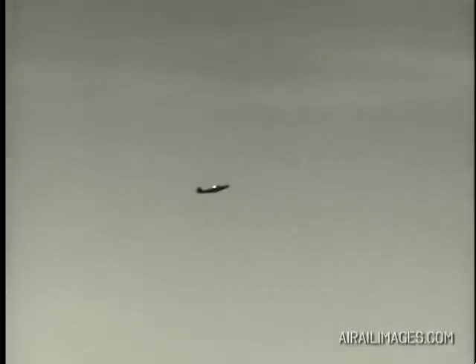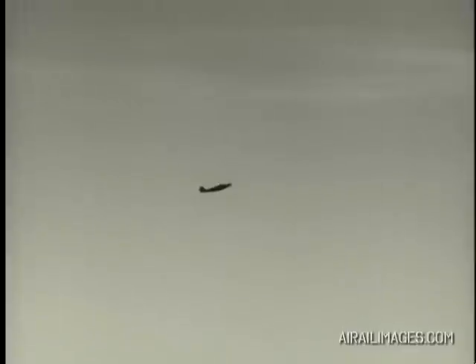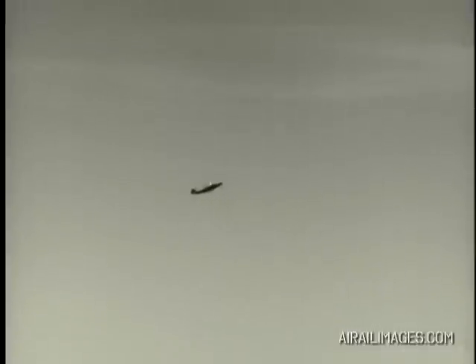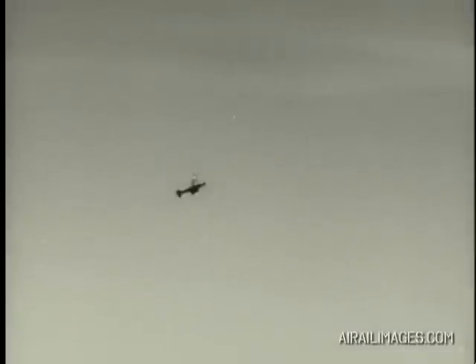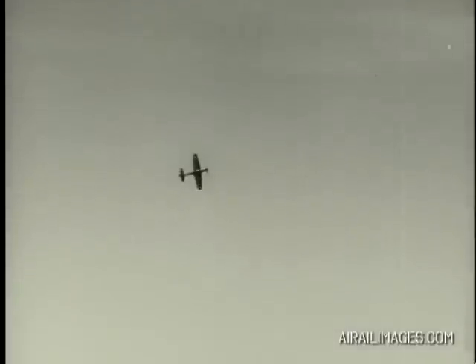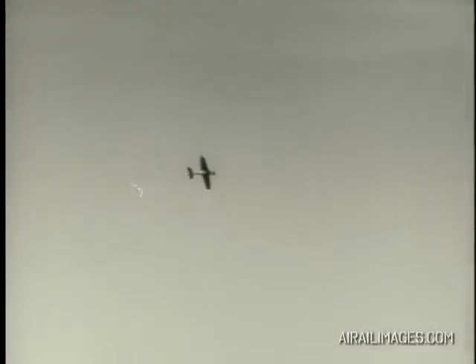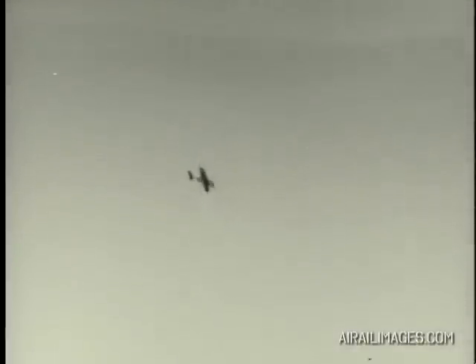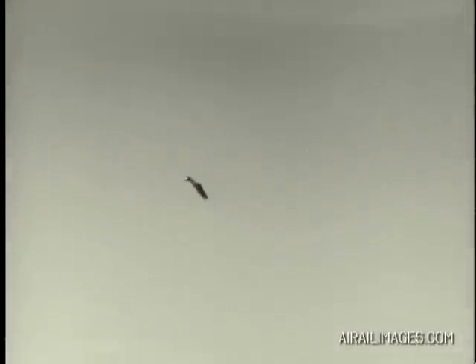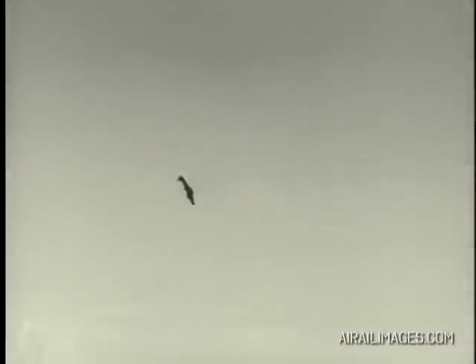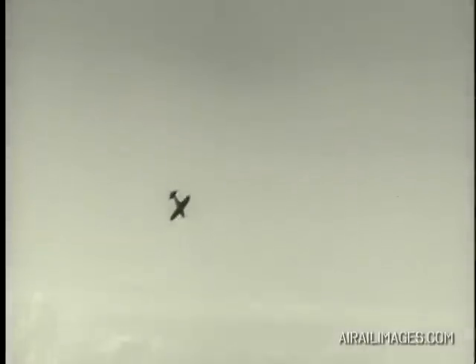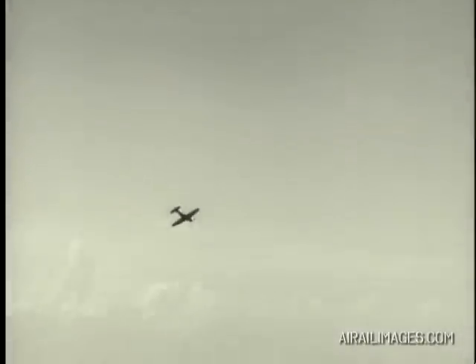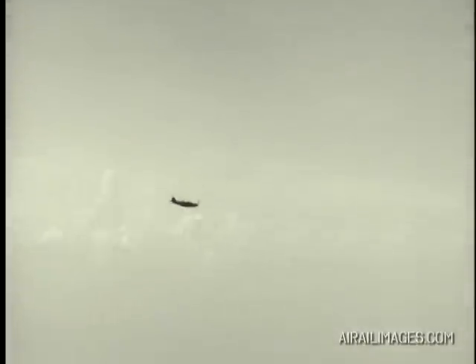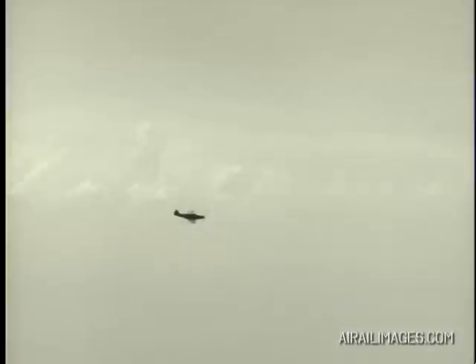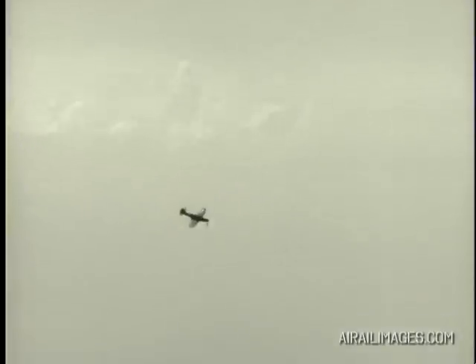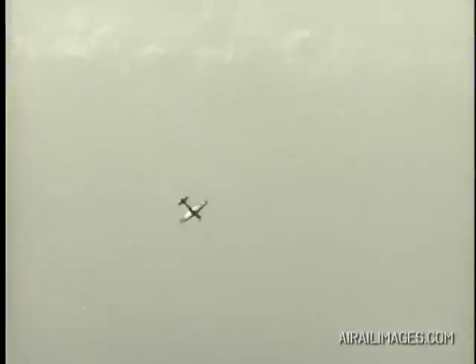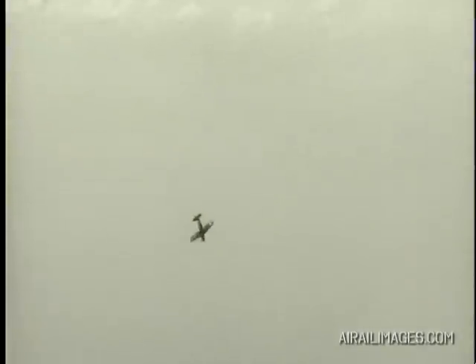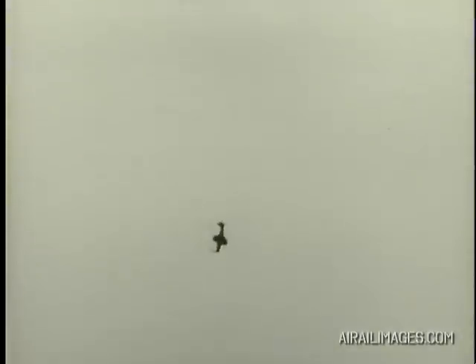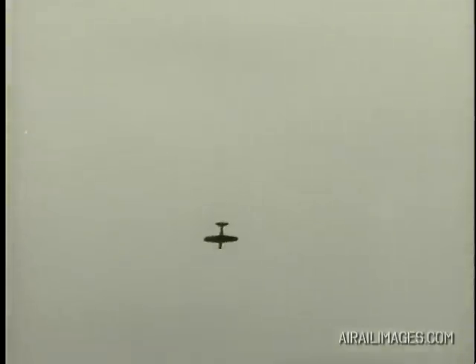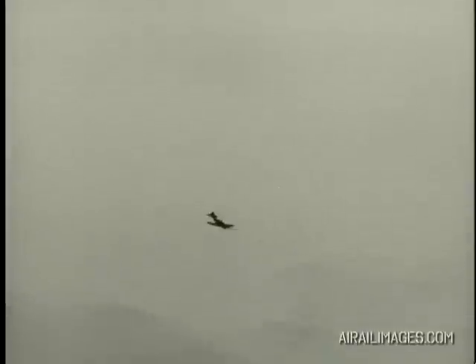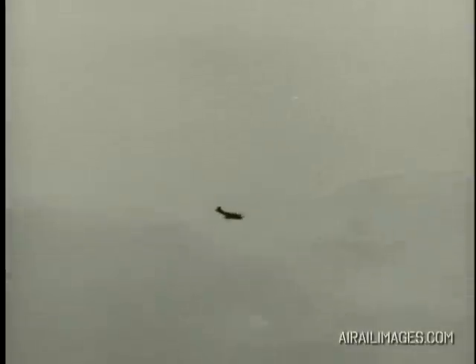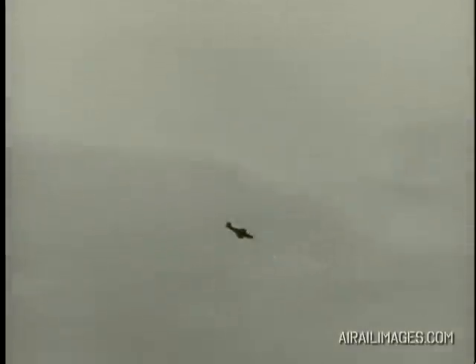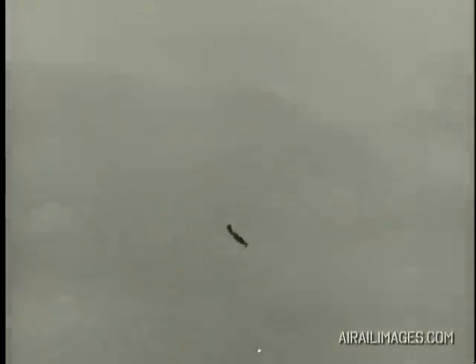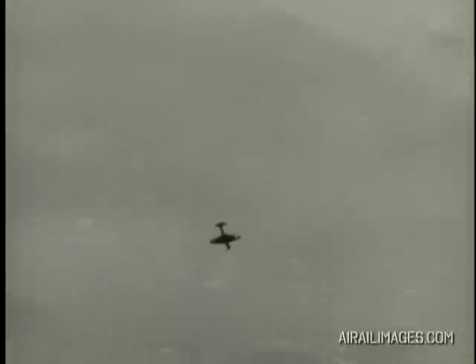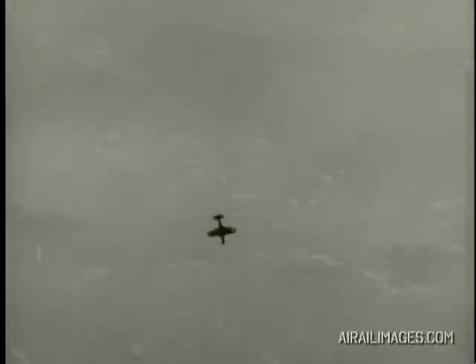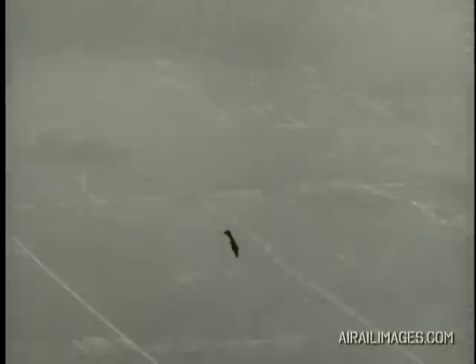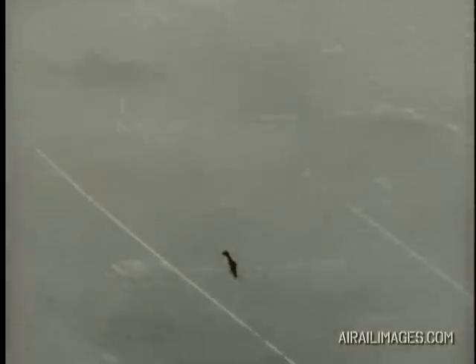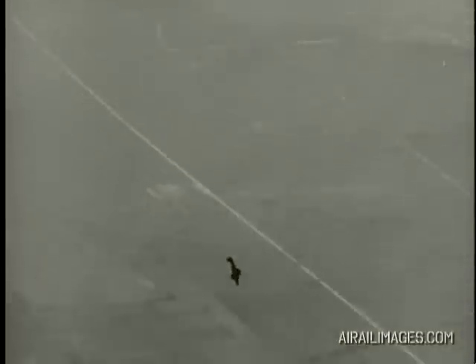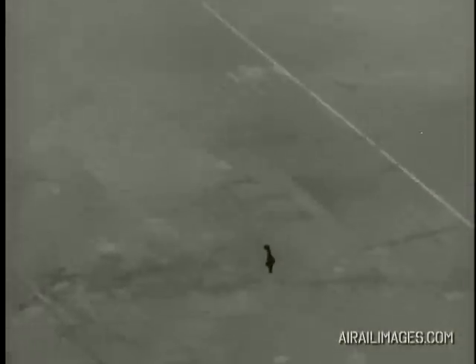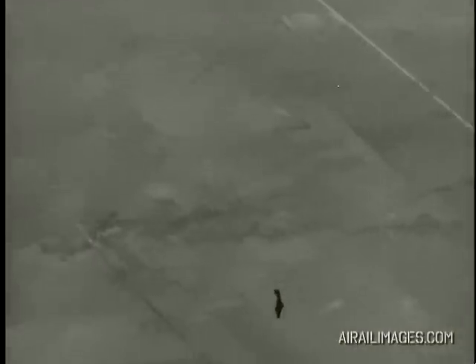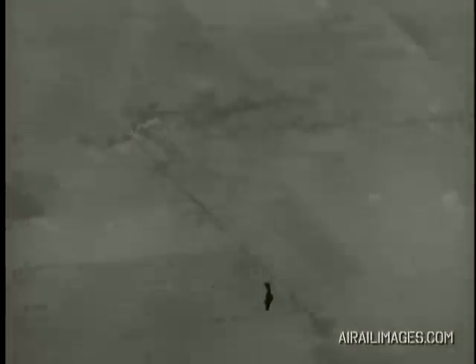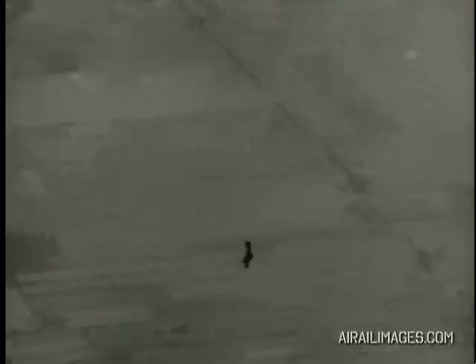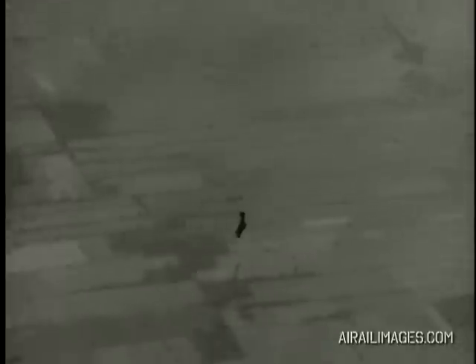Right and left spins are practically identical in appearance. Notice that after each turn, the airplane falters momentarily — the nose rises slightly, and then the plane whips into another turn of a spin.